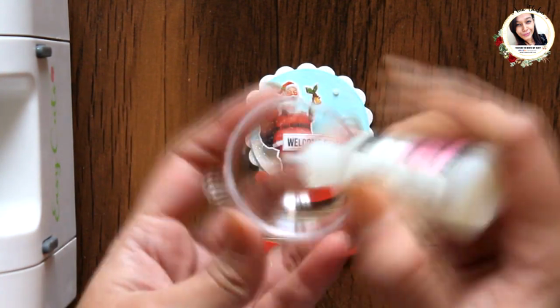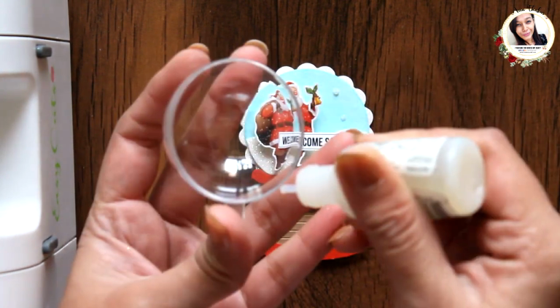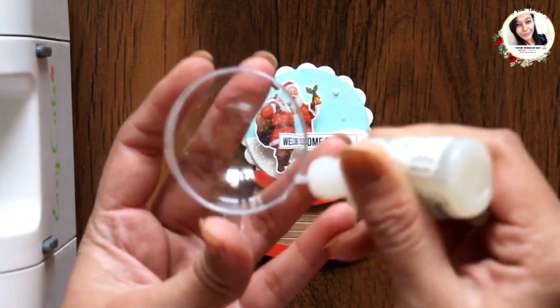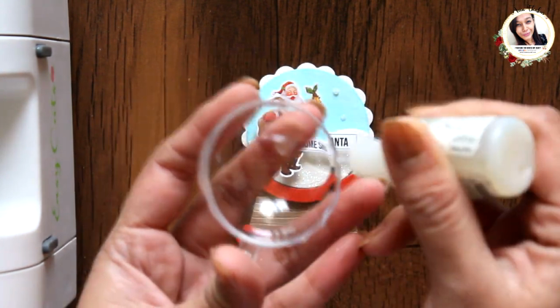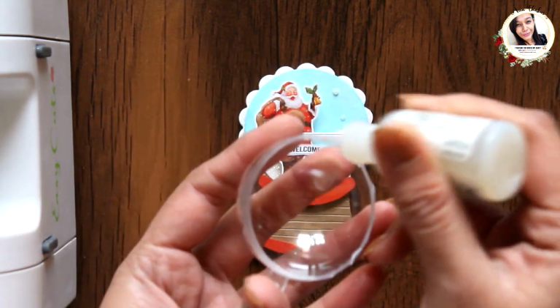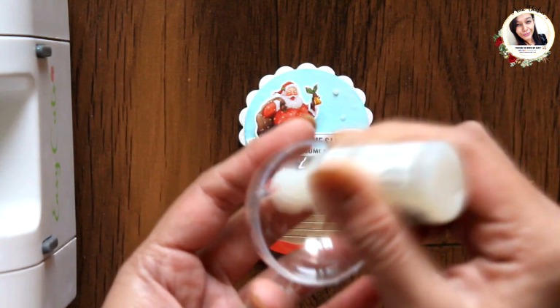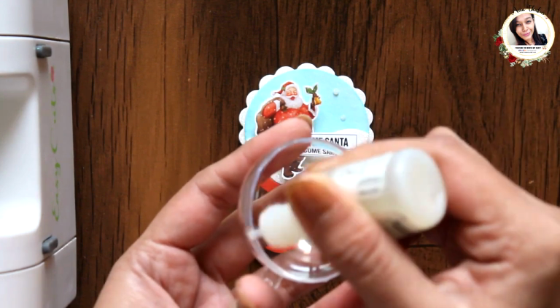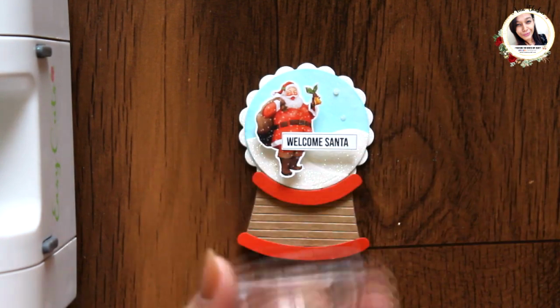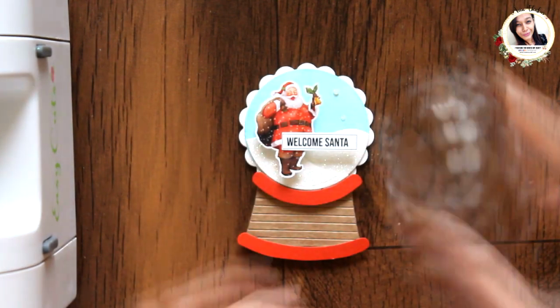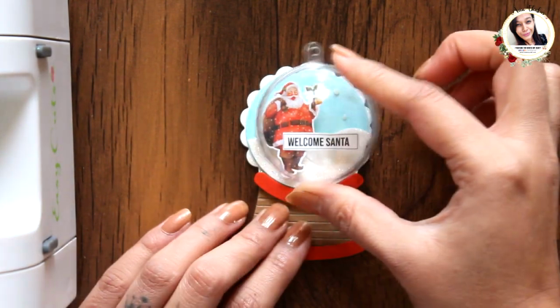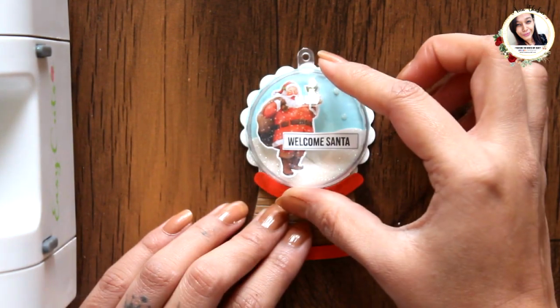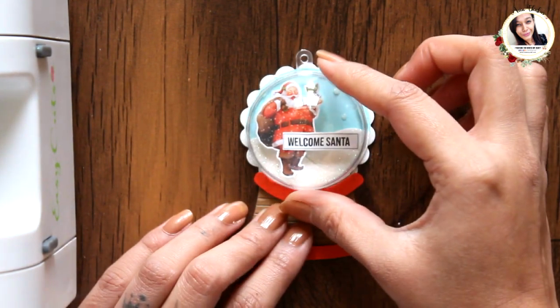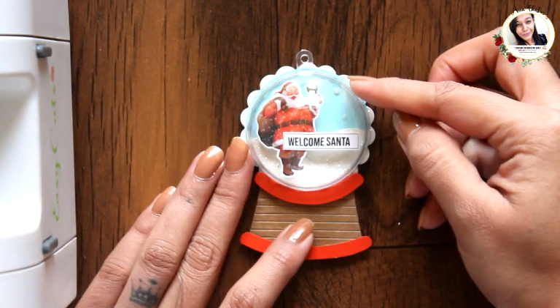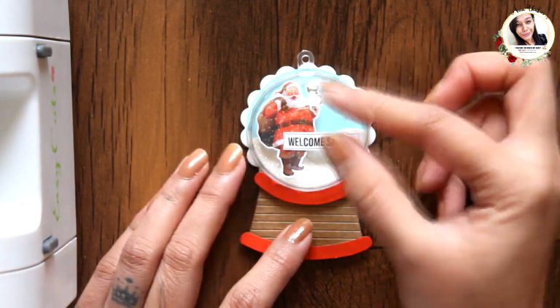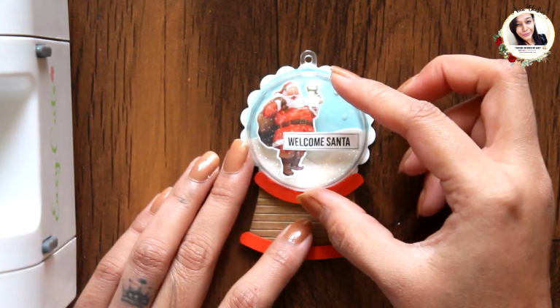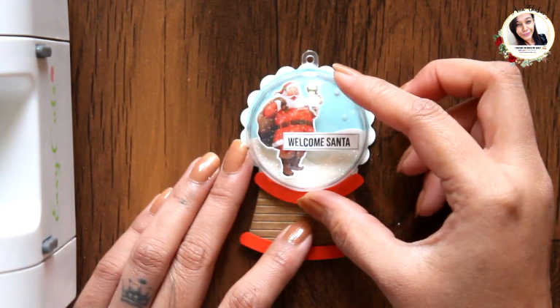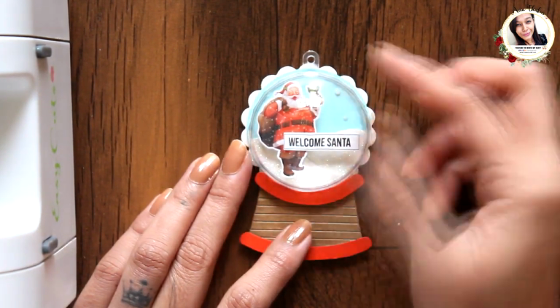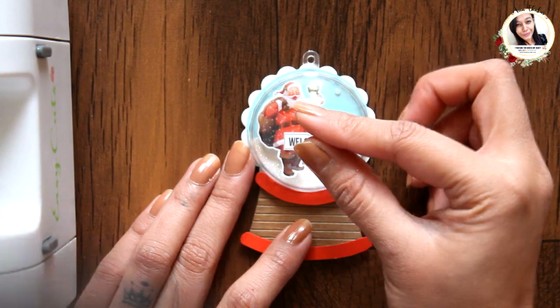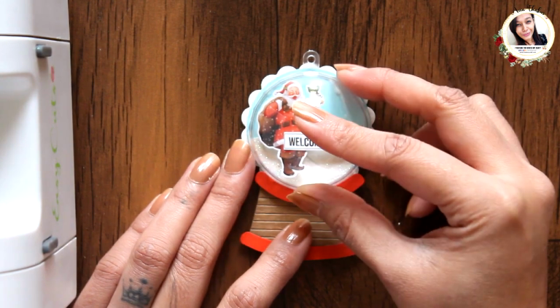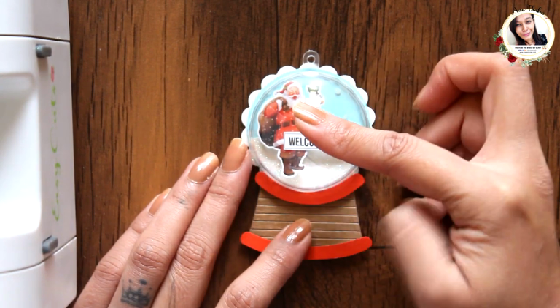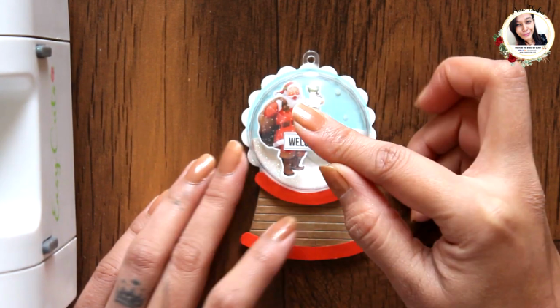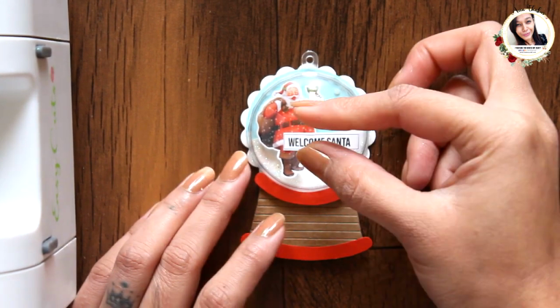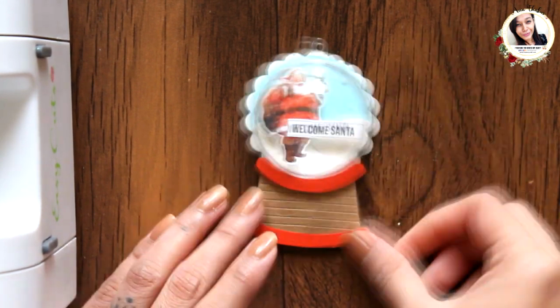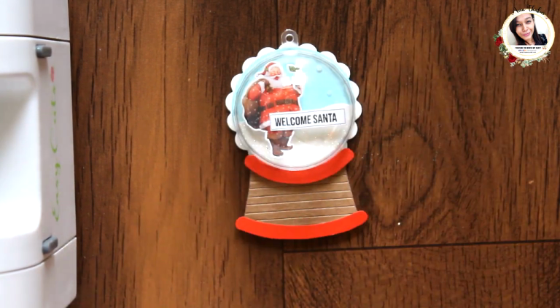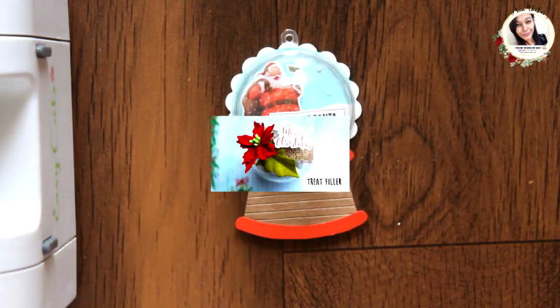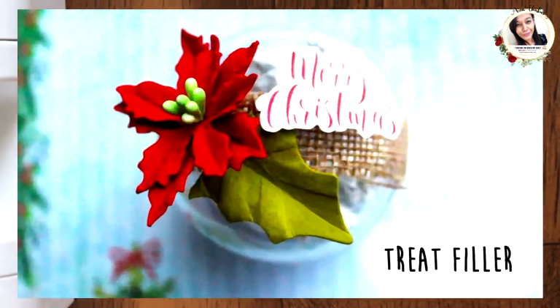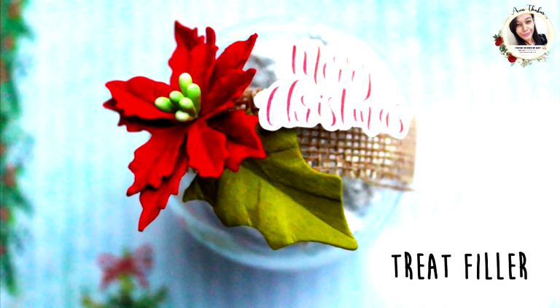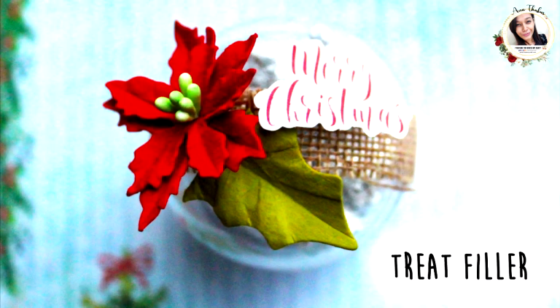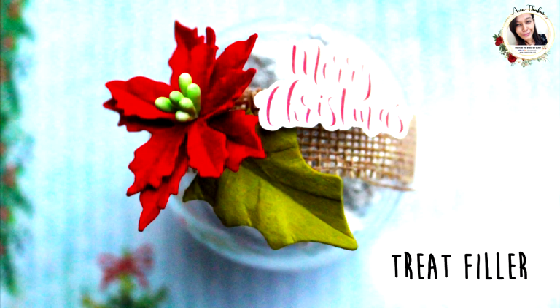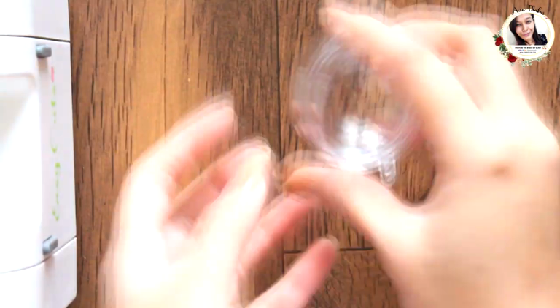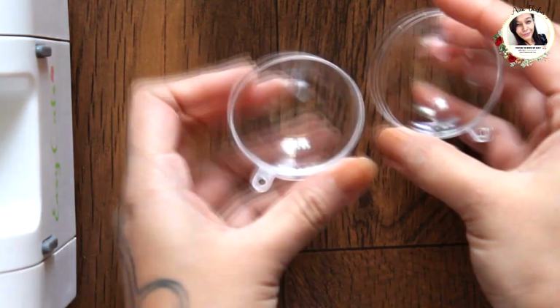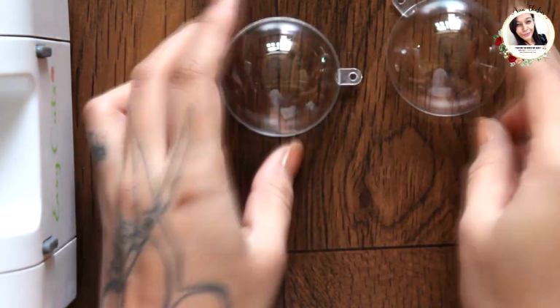Later I decided to add frost sugar powder from dressmycraft to make it into a shaker, and I loved it that way — so you can try it too!